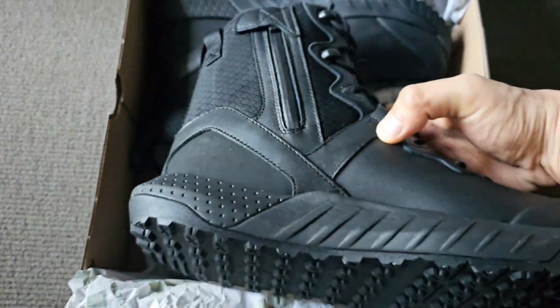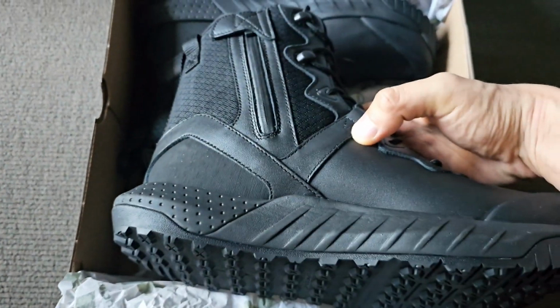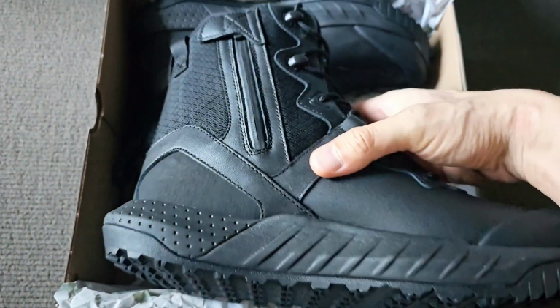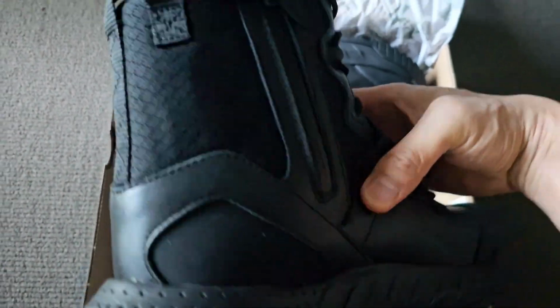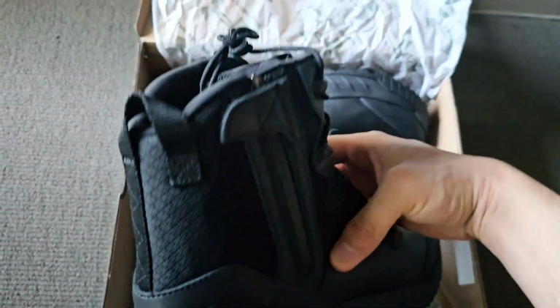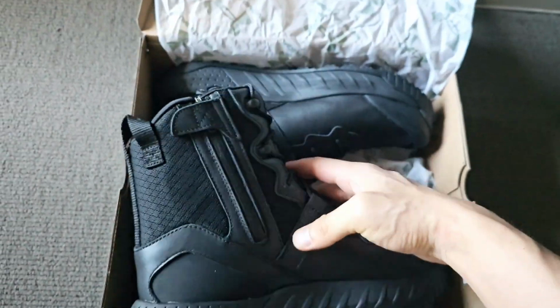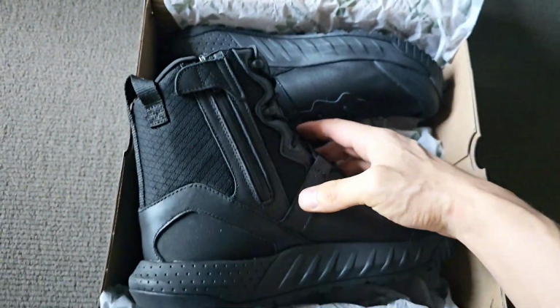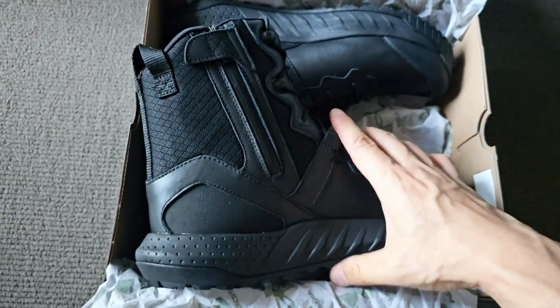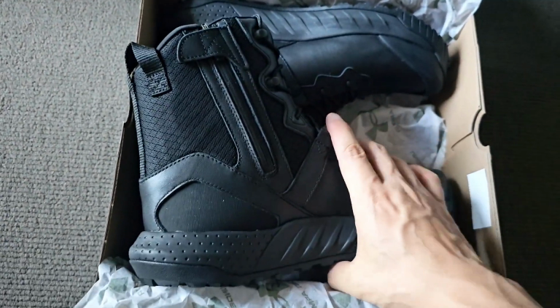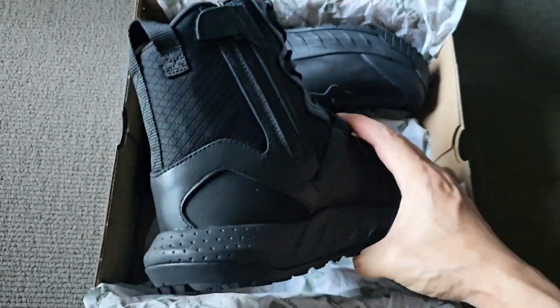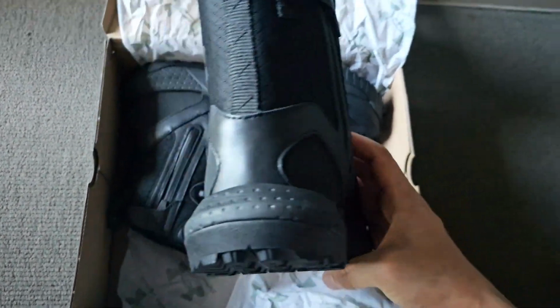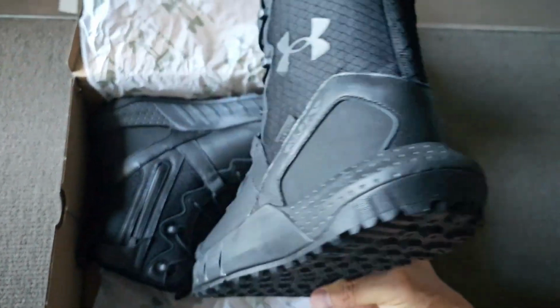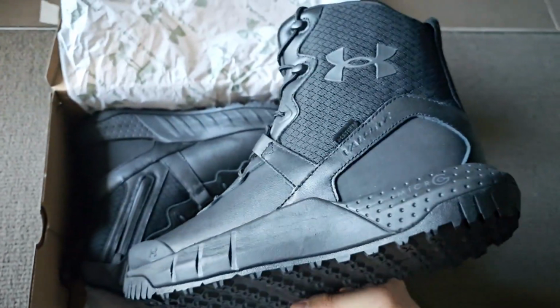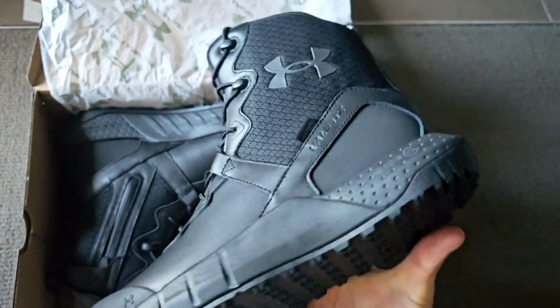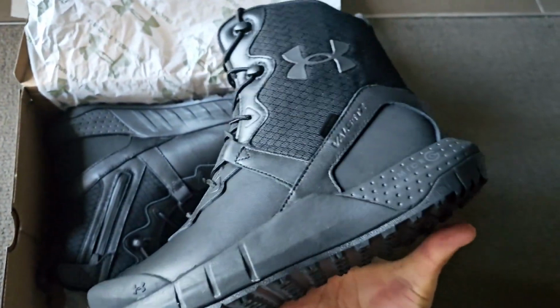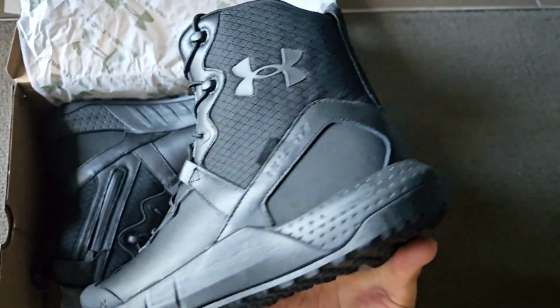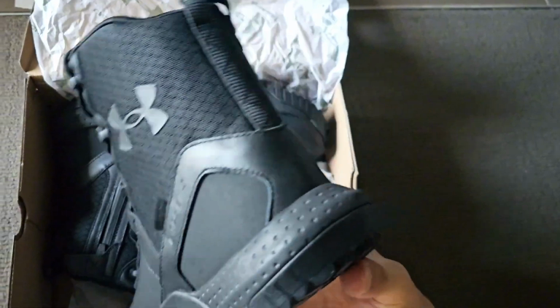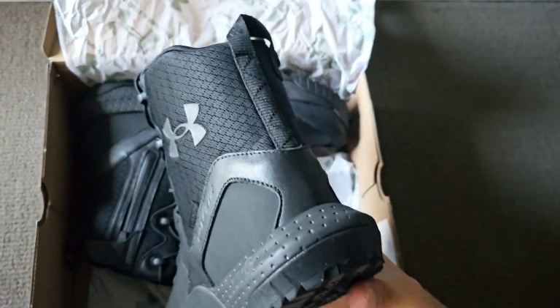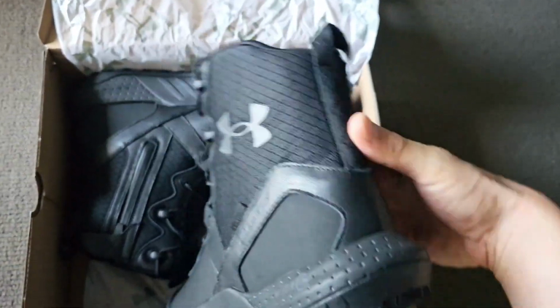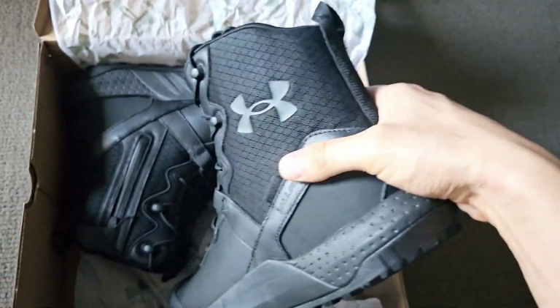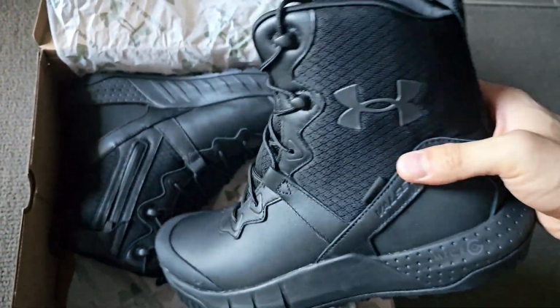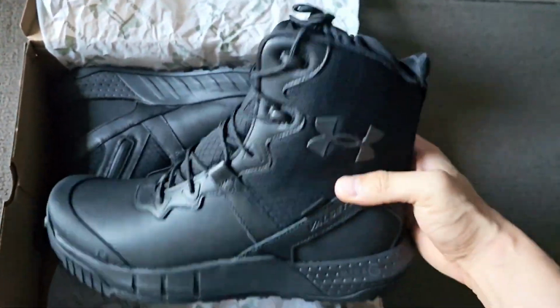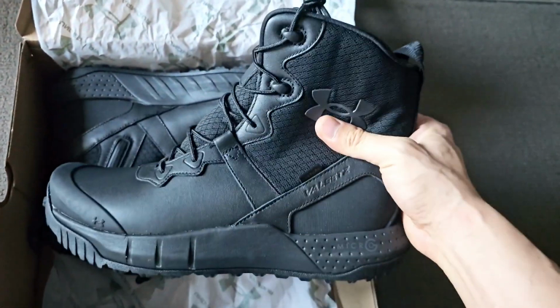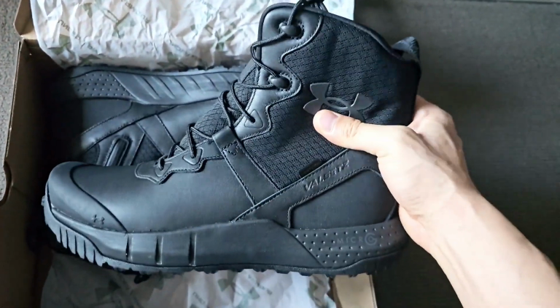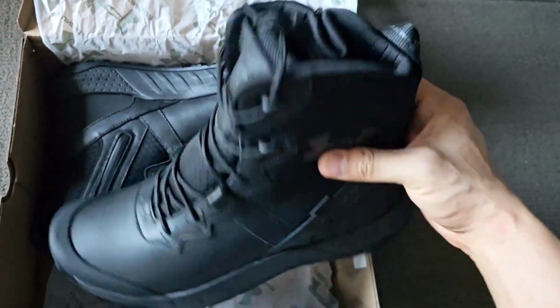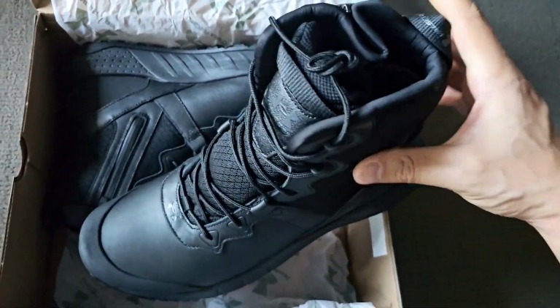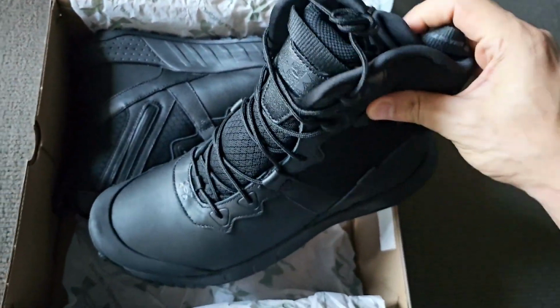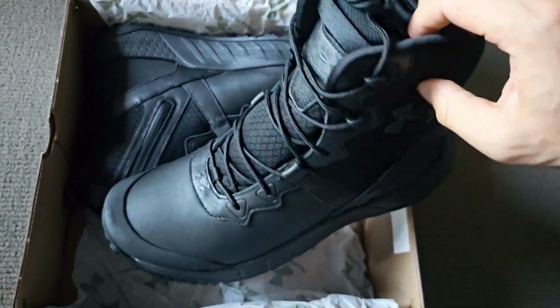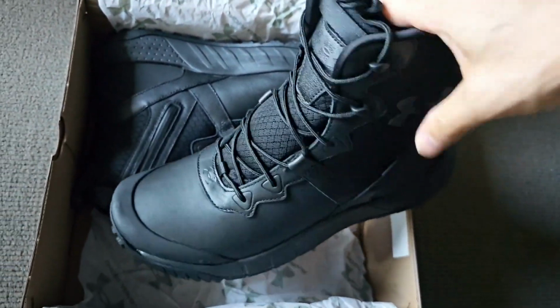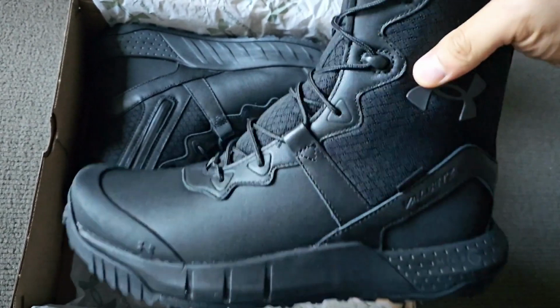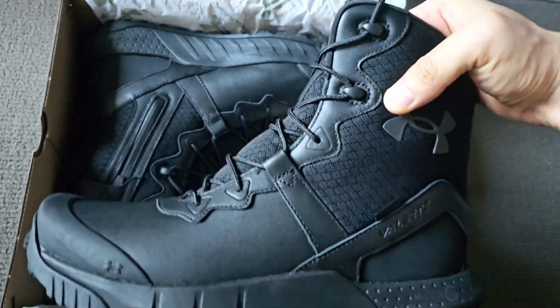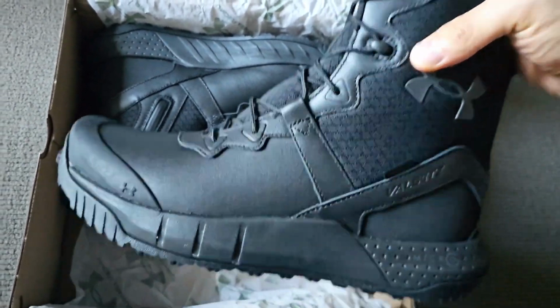These boots are apparently waterproof, which is going to be good if you're hiking or end up stepping in a creek. It feels reasonably durable overall.